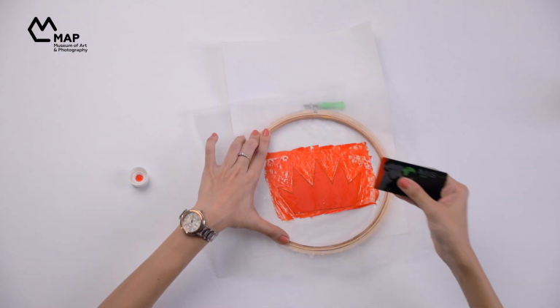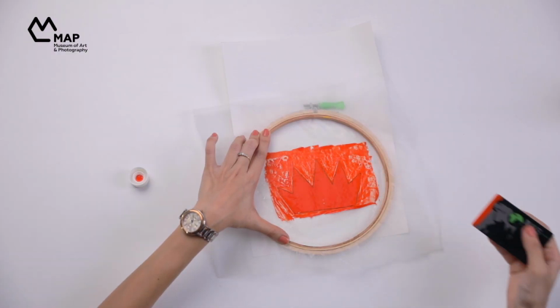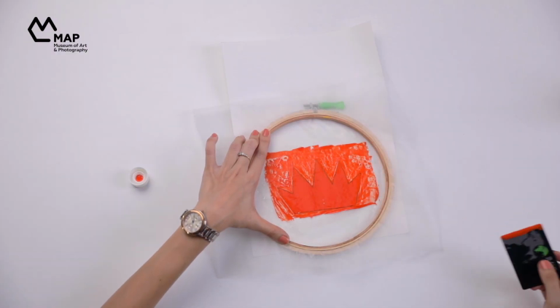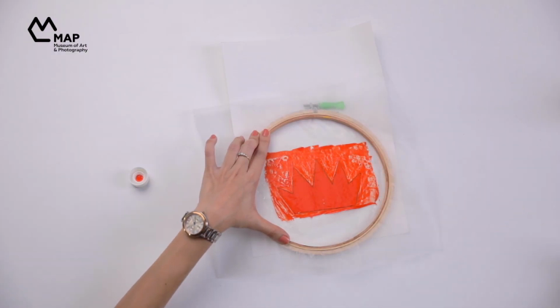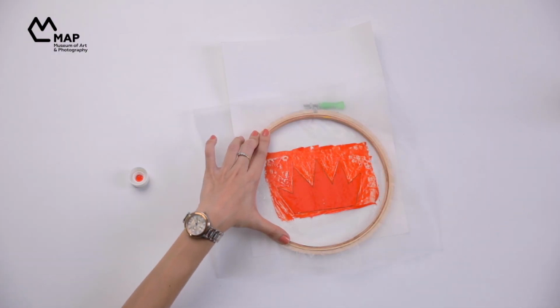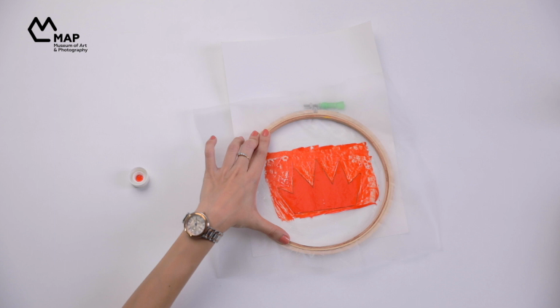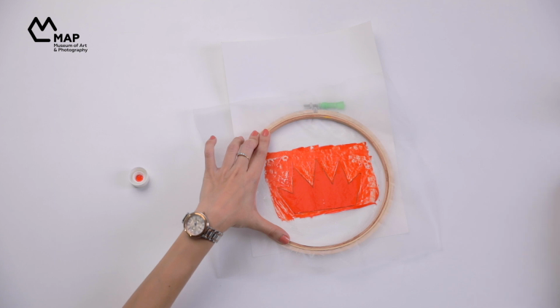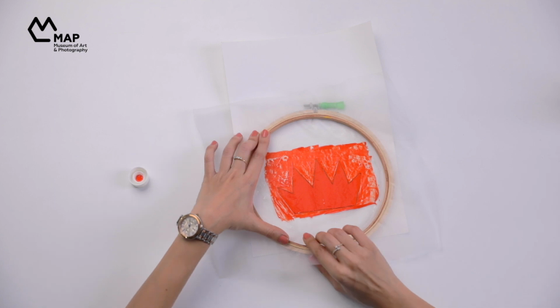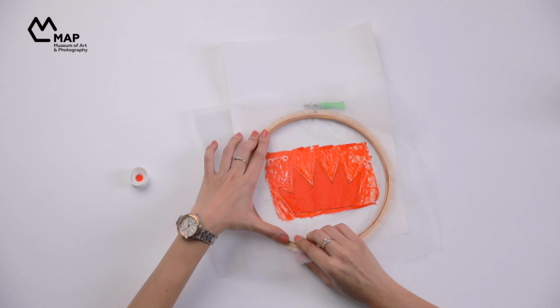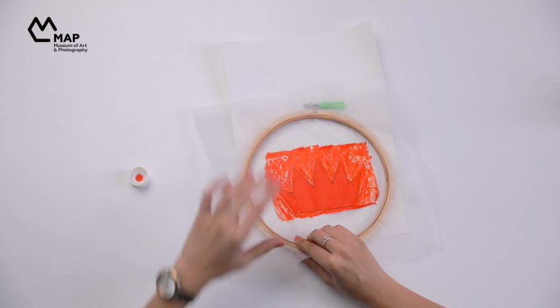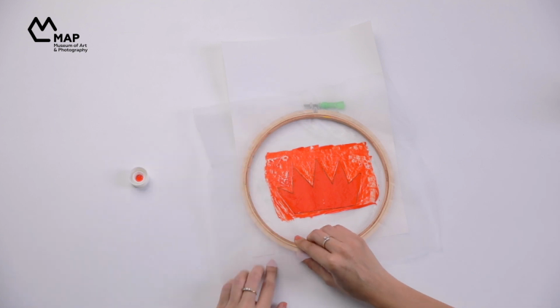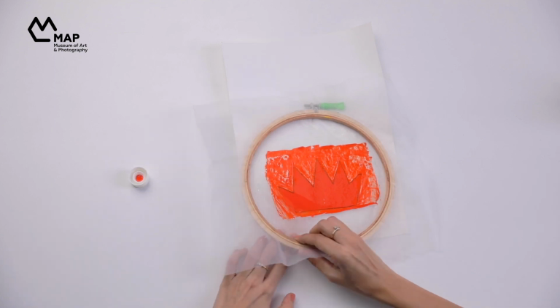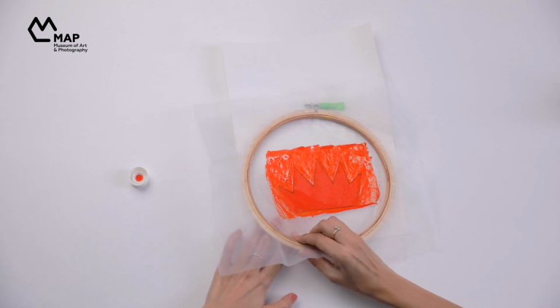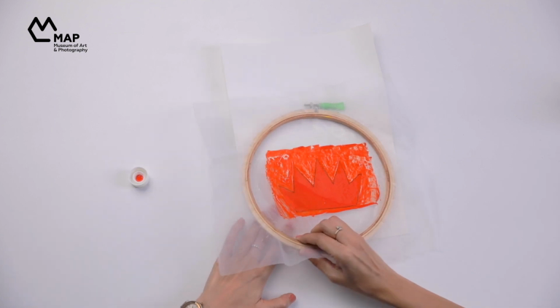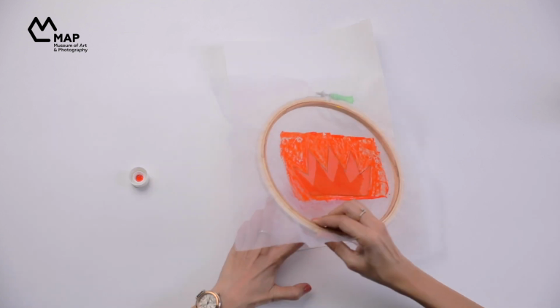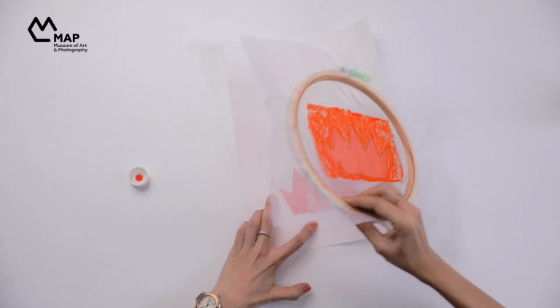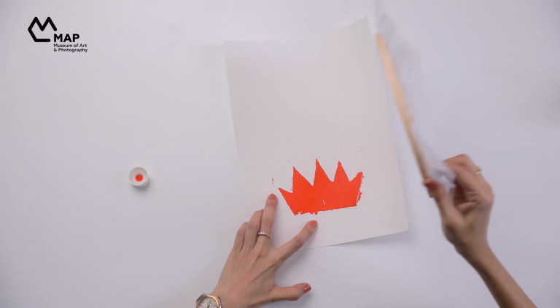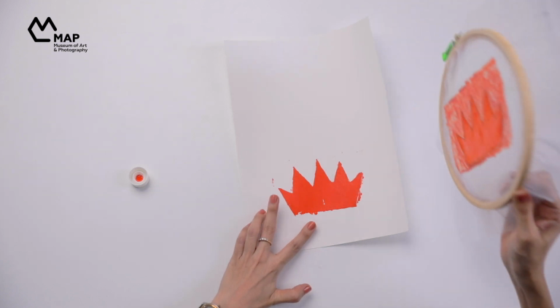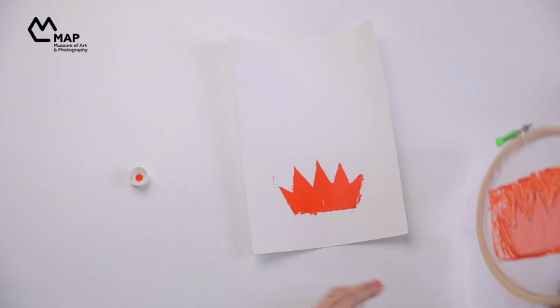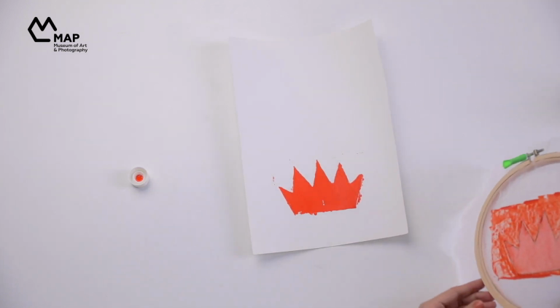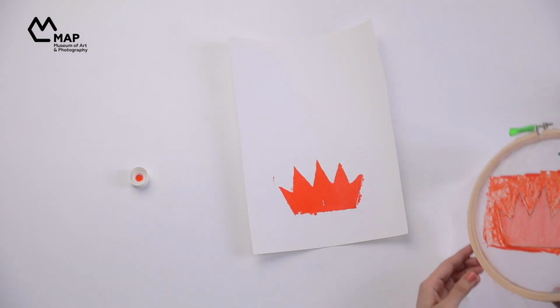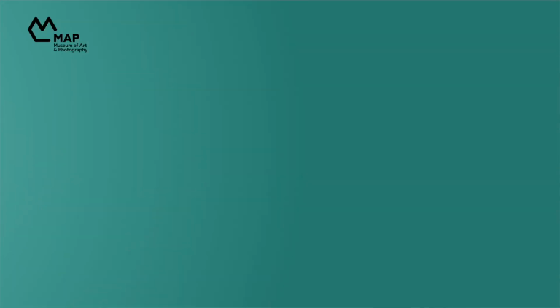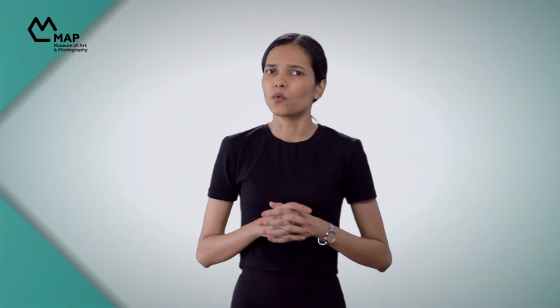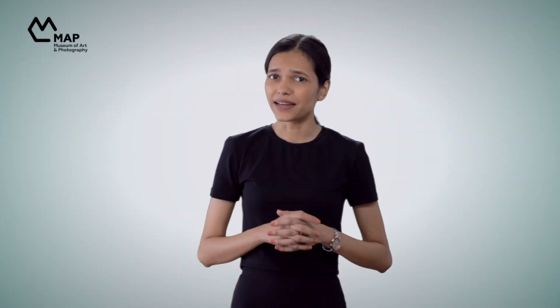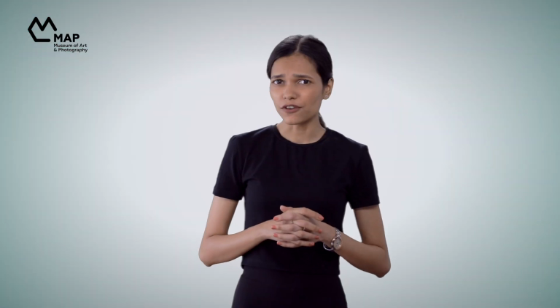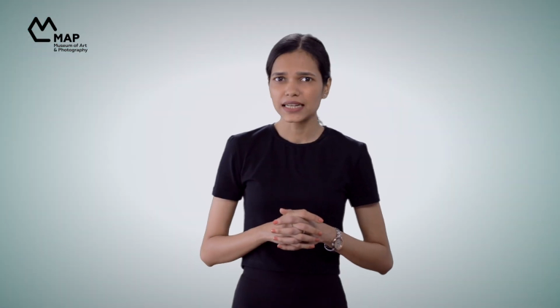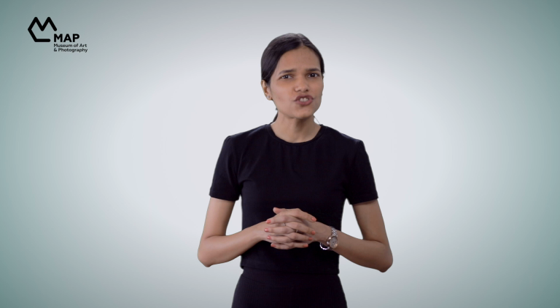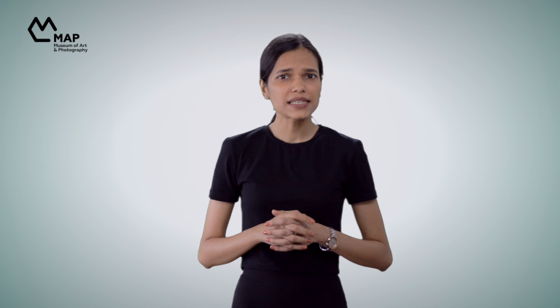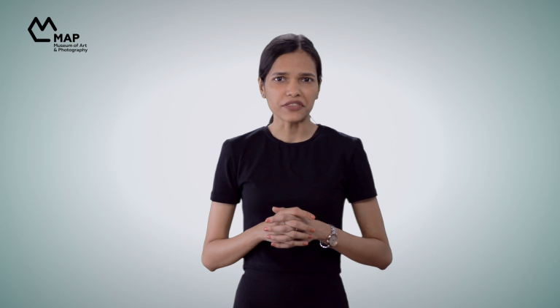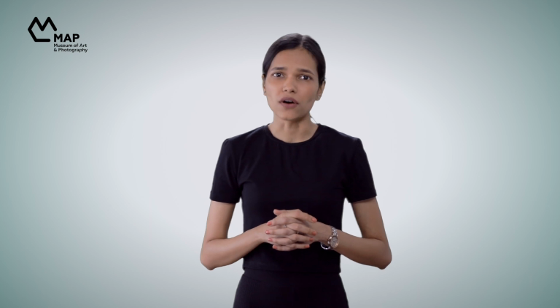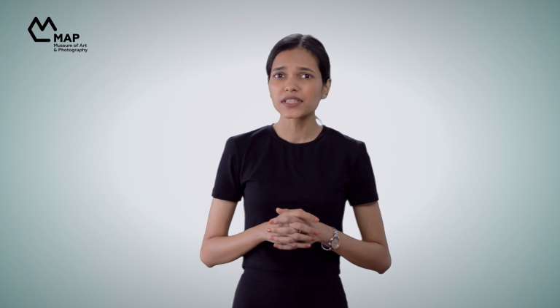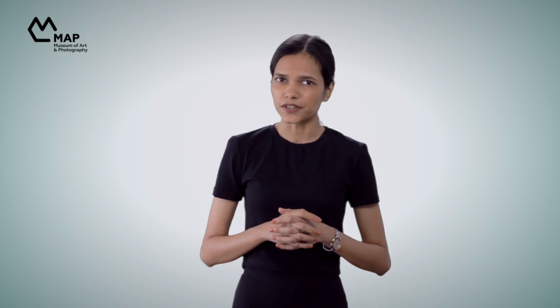Once the entire surface is covered with paint, carefully lift the hoop to check your print. Once you get a hang of it, try using the method on different surfaces.